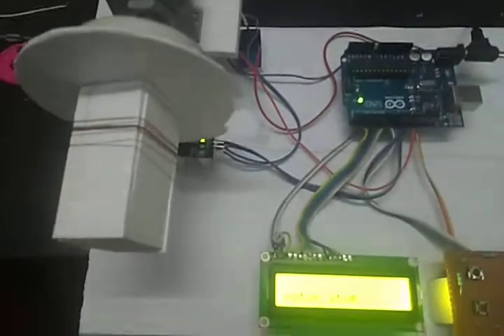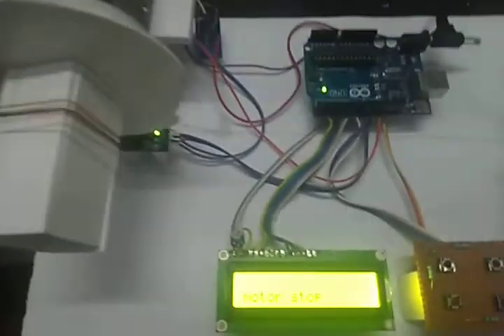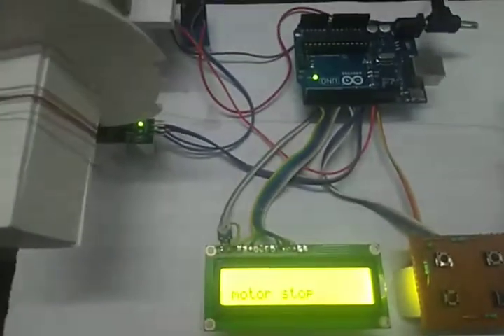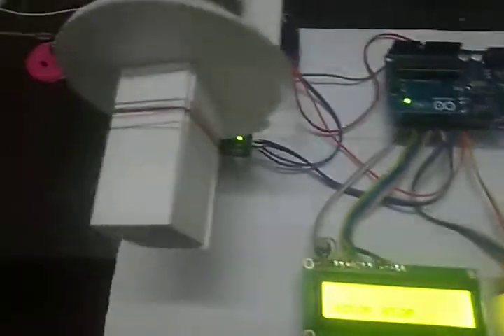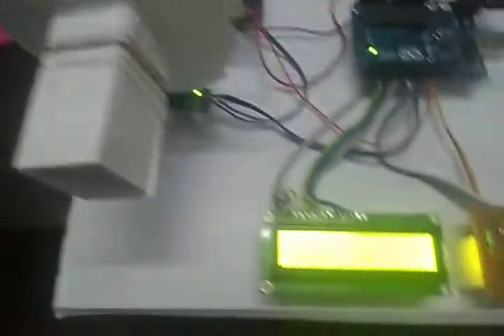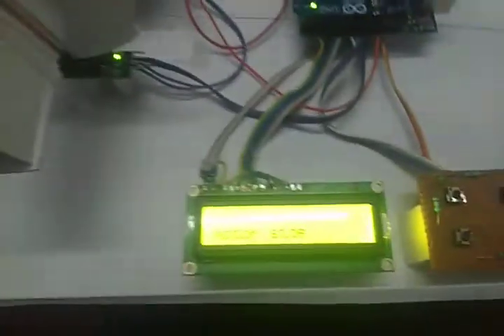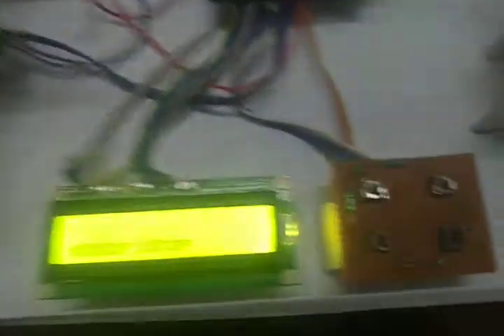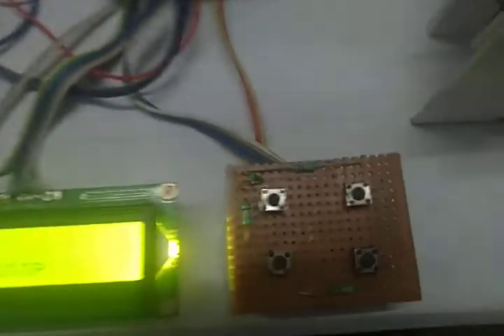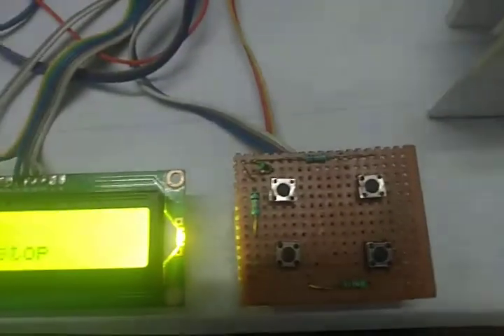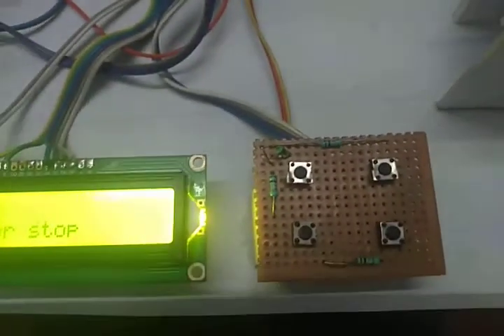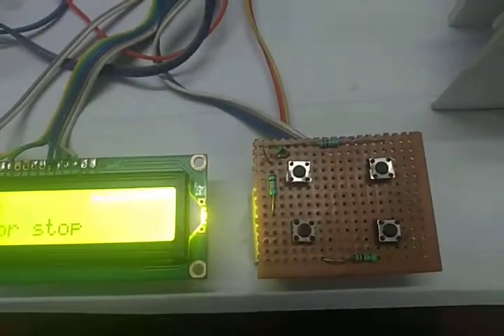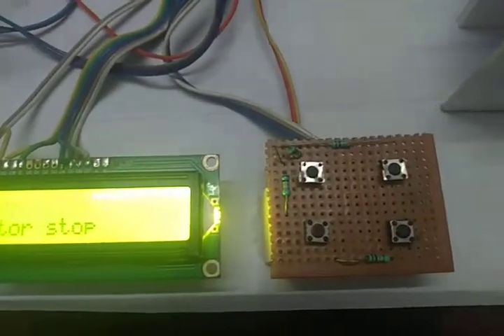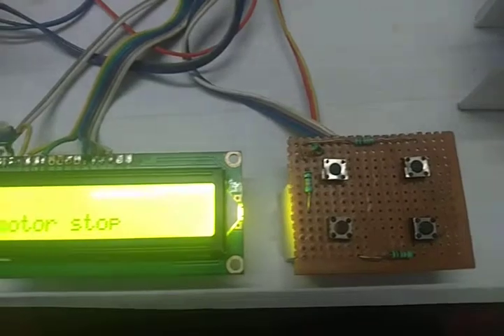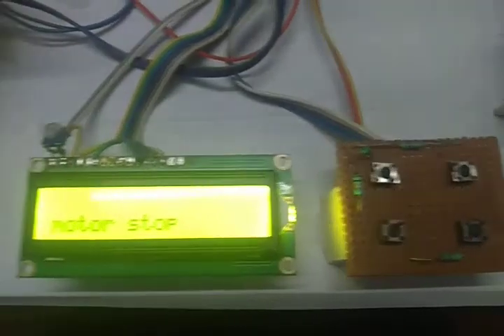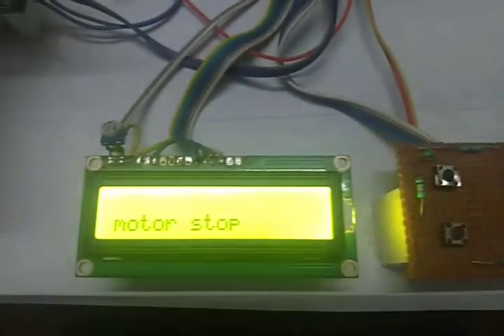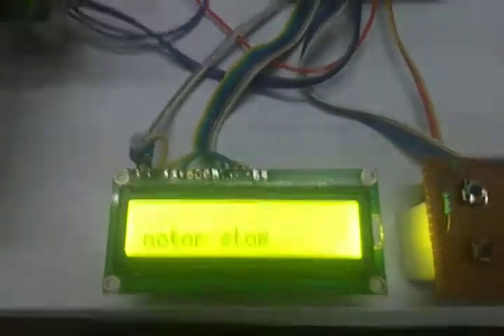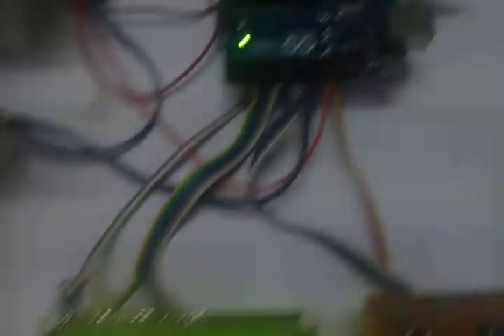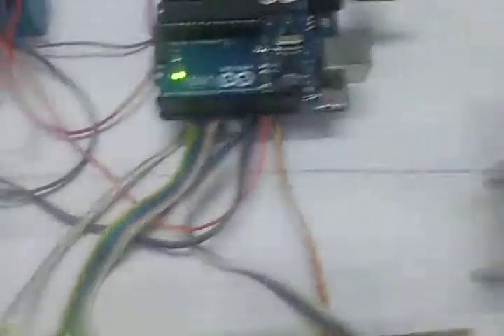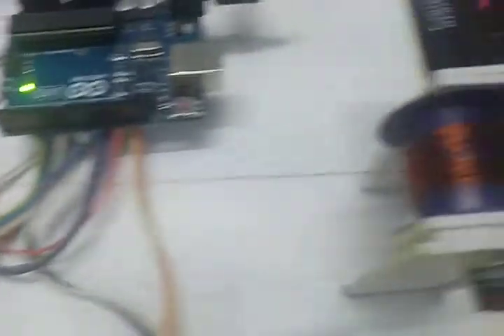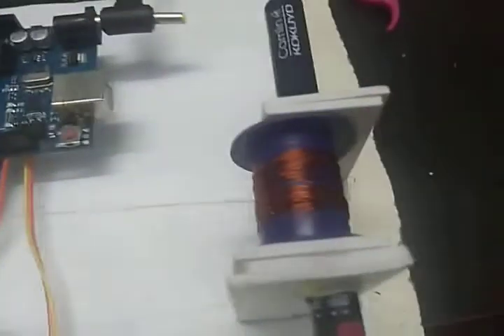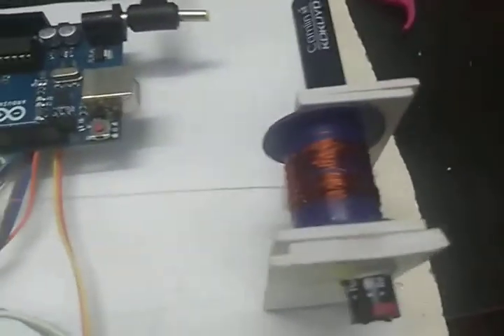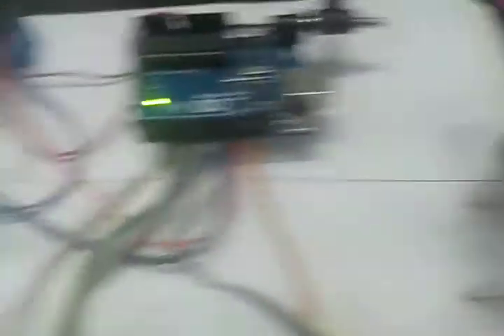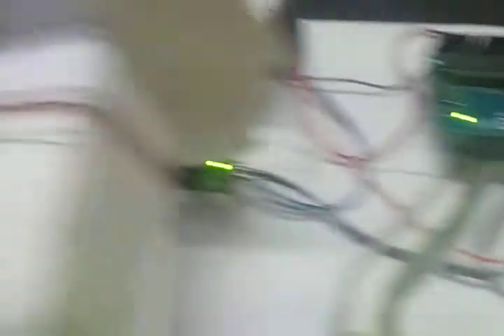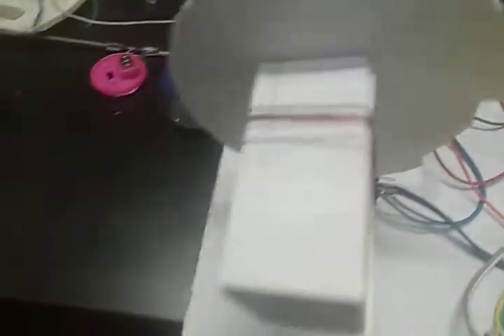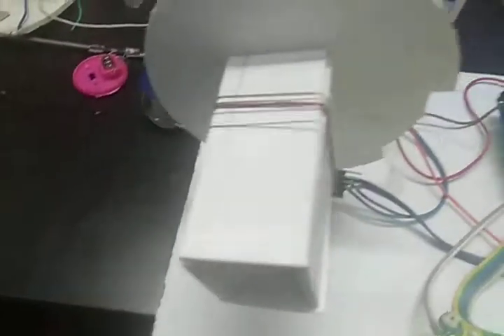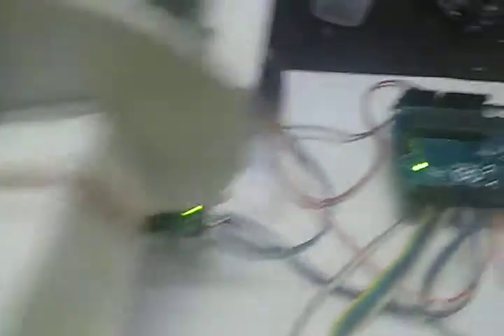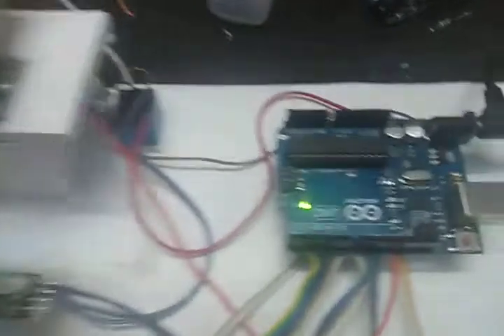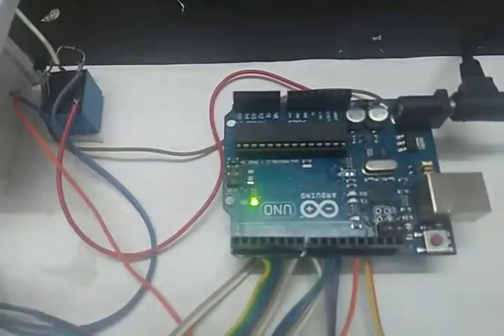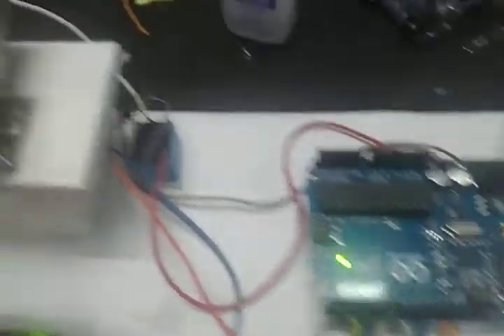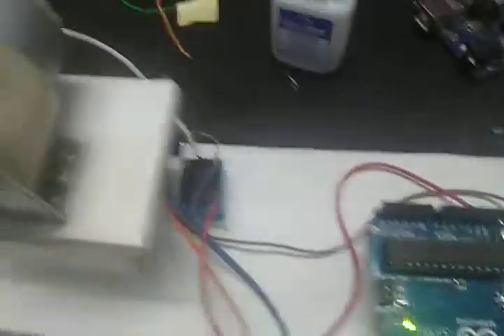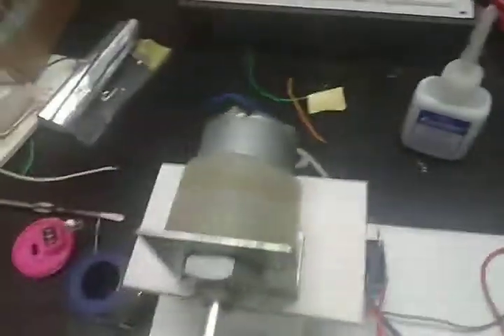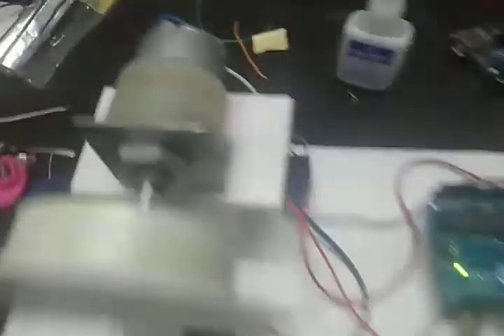This is a transformer winding machine where we are giving input from switches. This is the coil, this is the shaft, microcontroller, relay, and a motor.